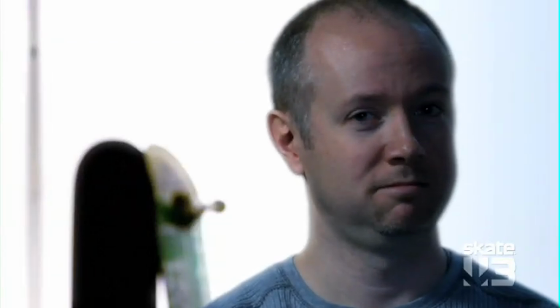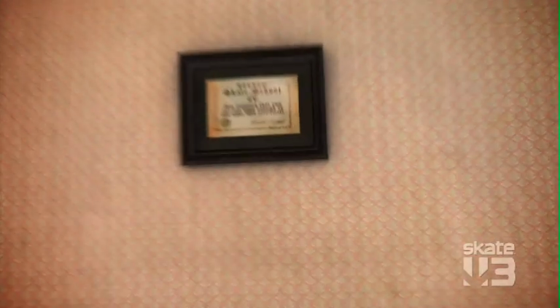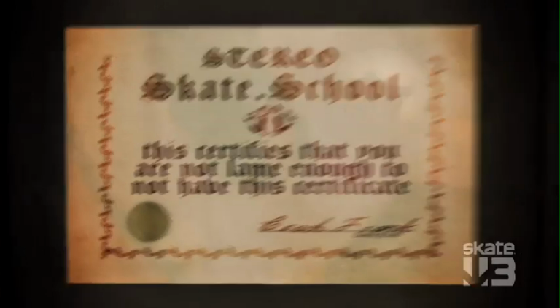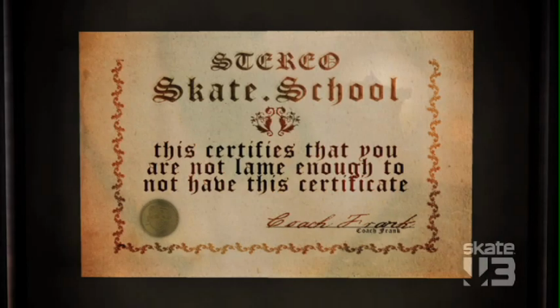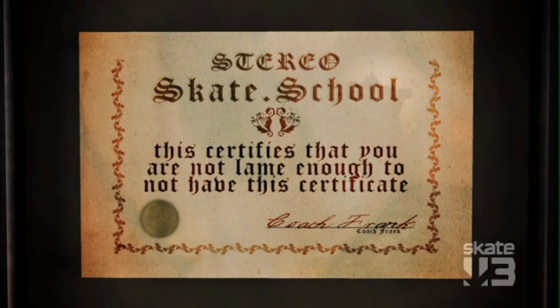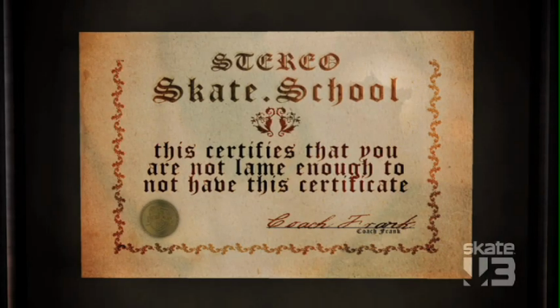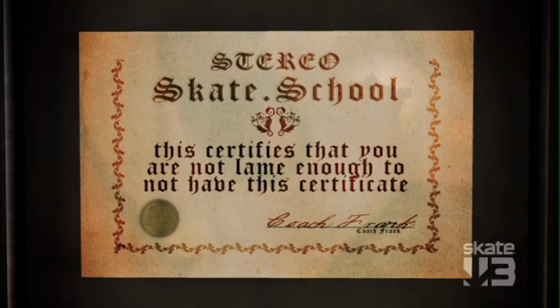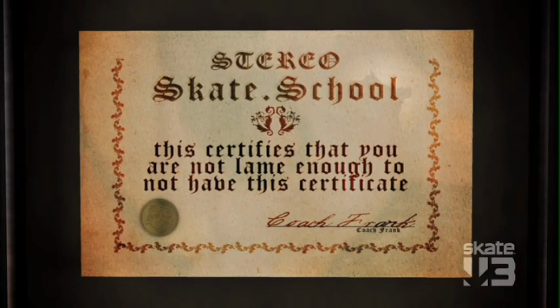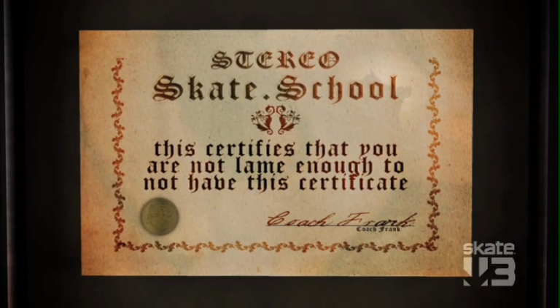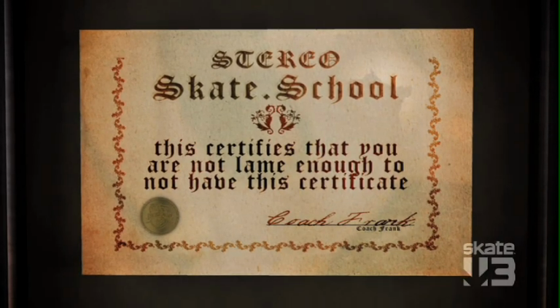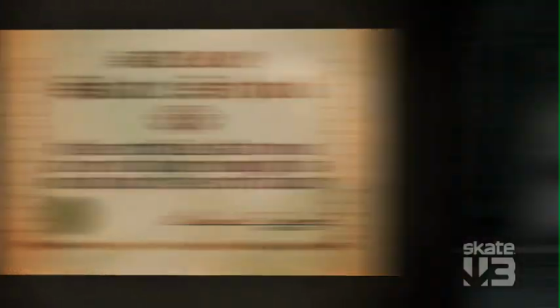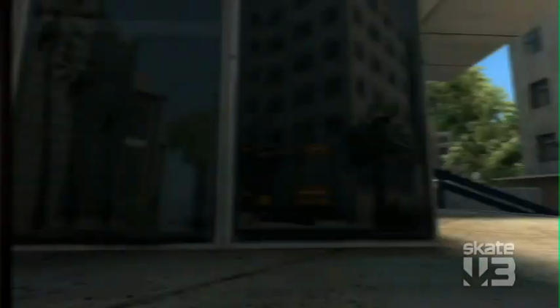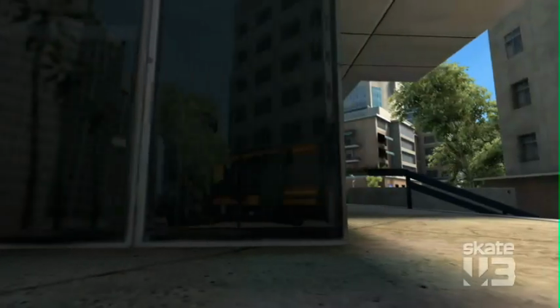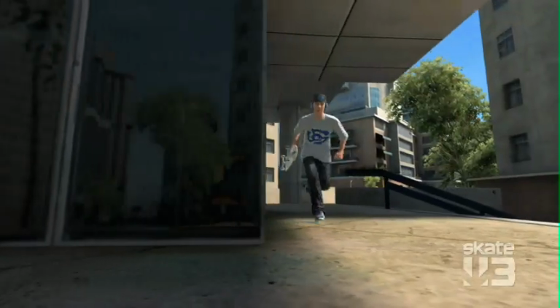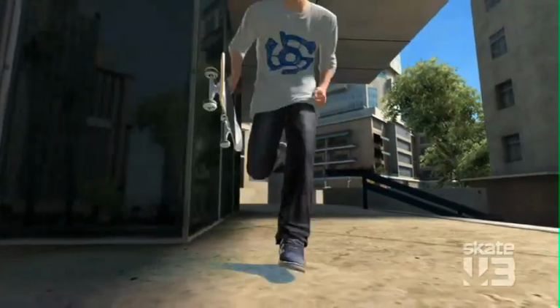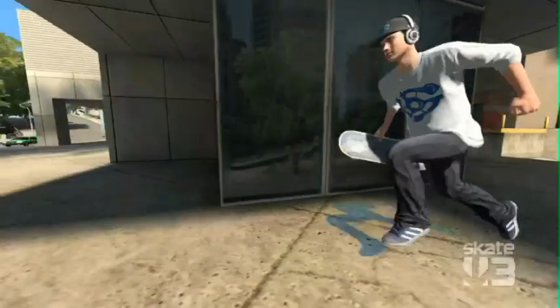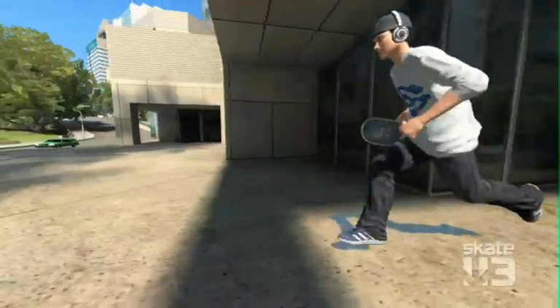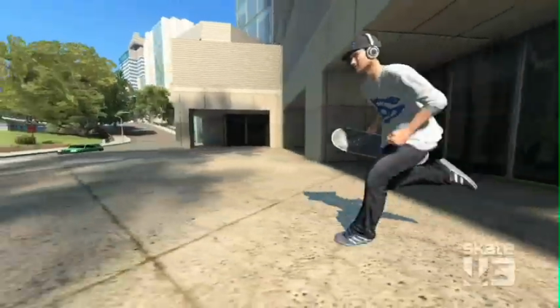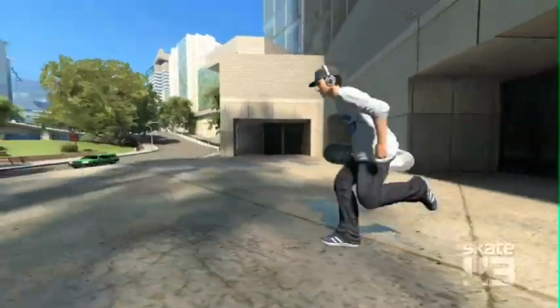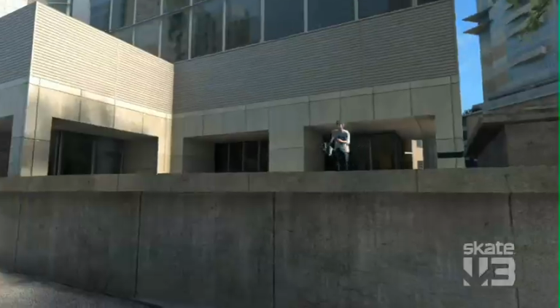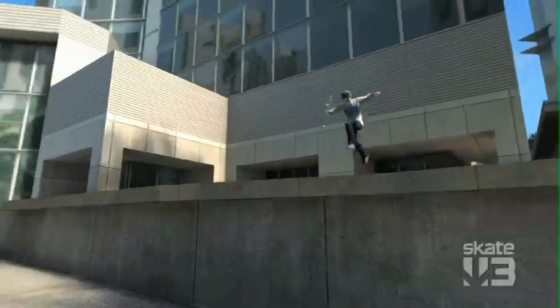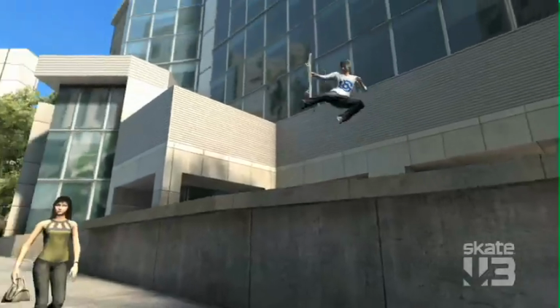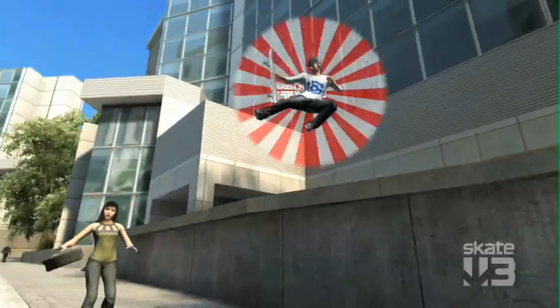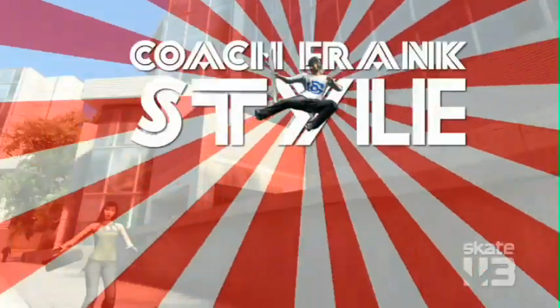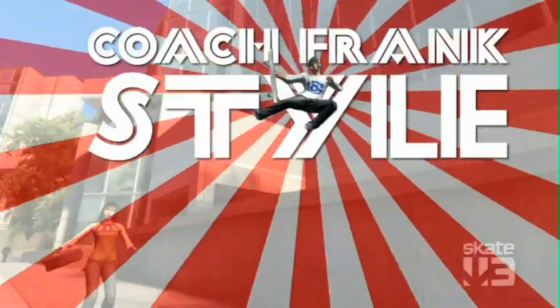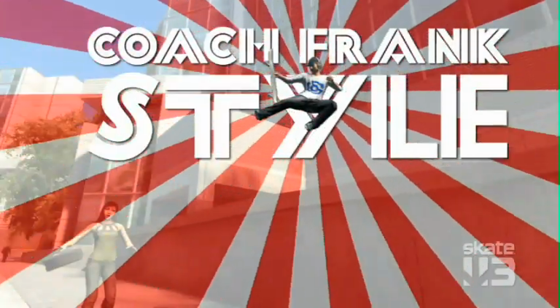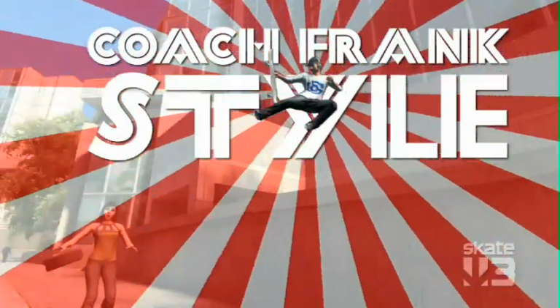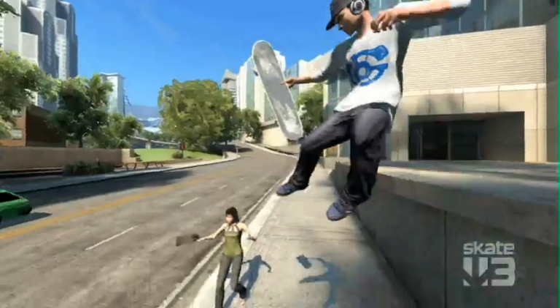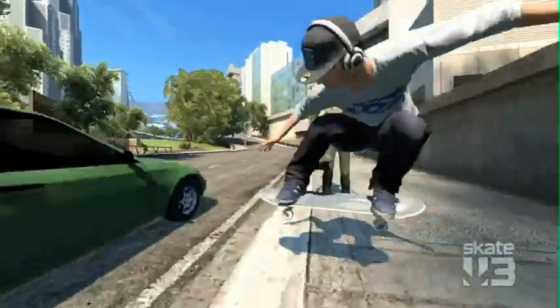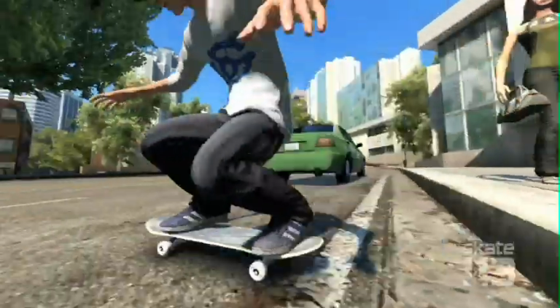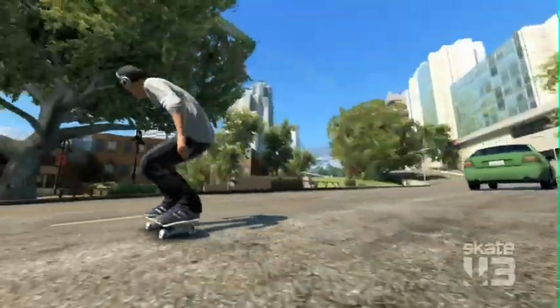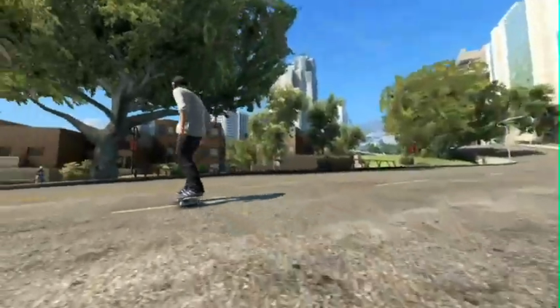Now that Coach Frank has given you the fundamentals of skateboarding, you can get out there on the street and show them what you got. Coach Frank style! Hoo-ha!